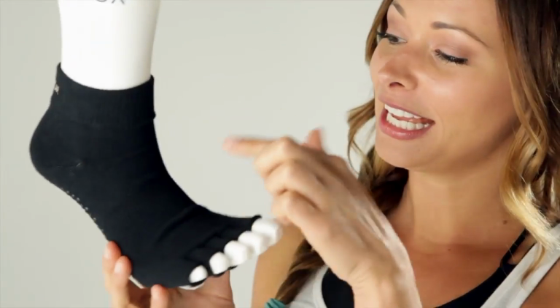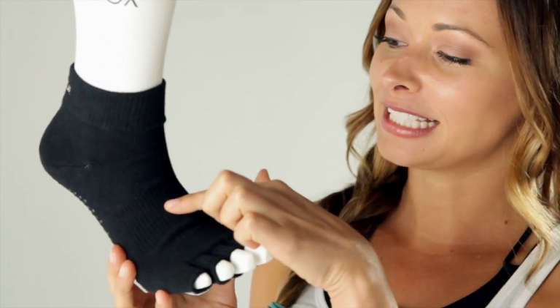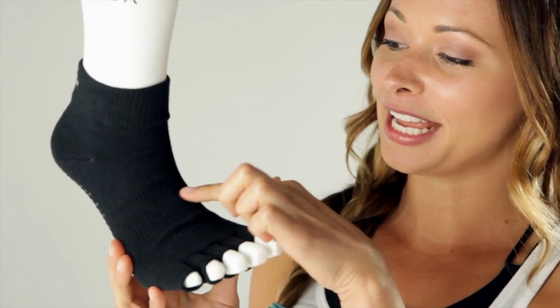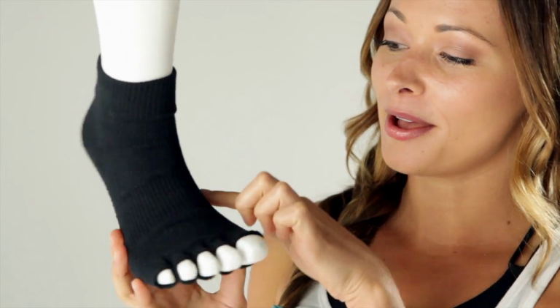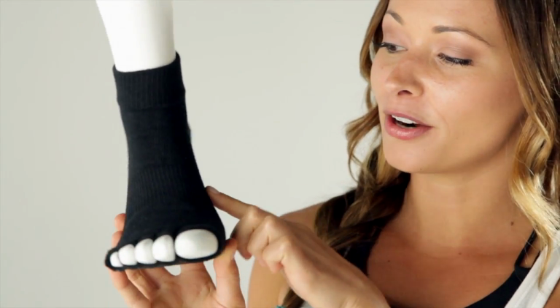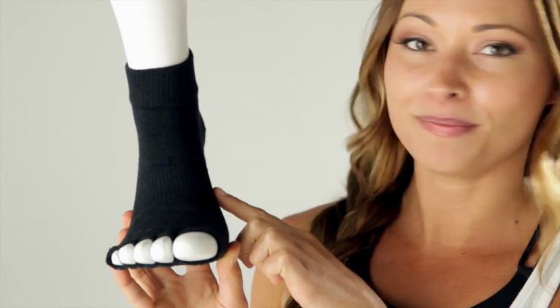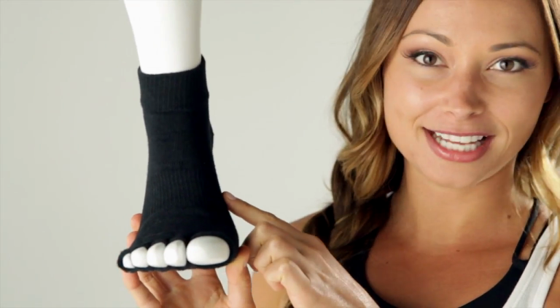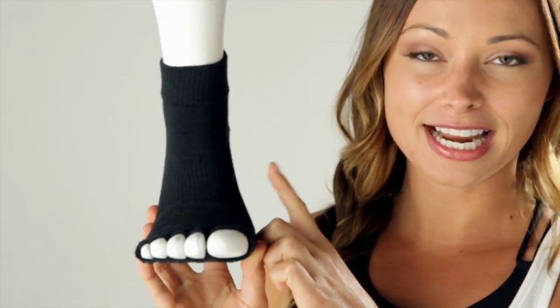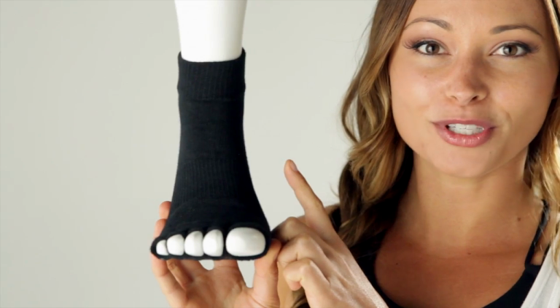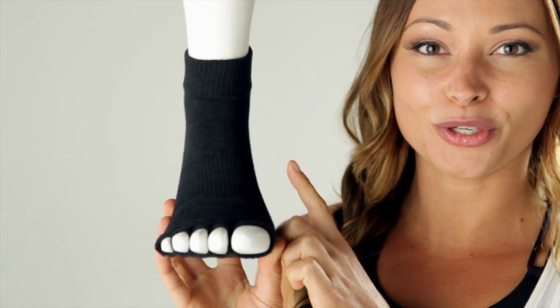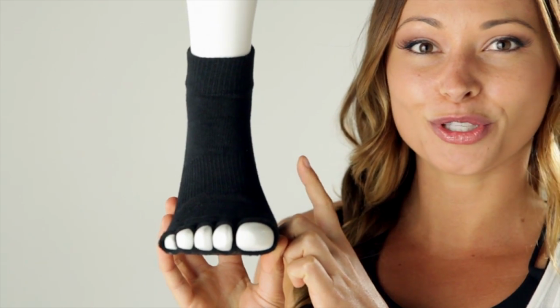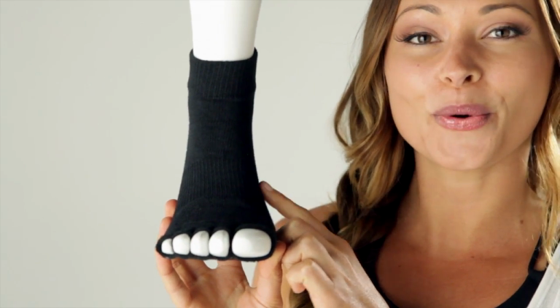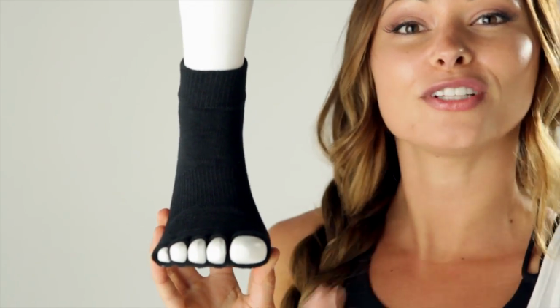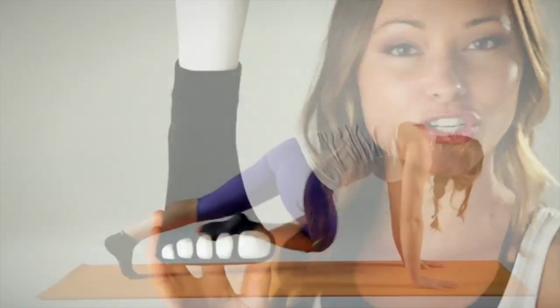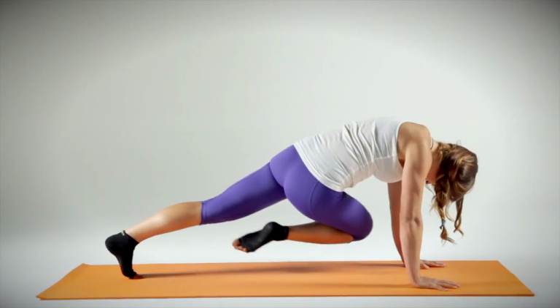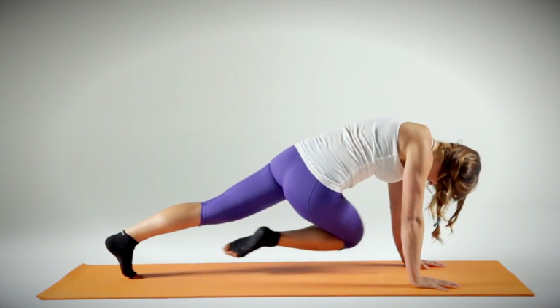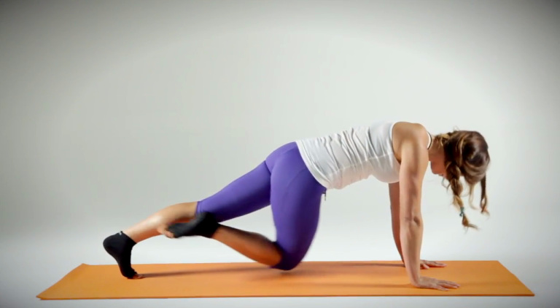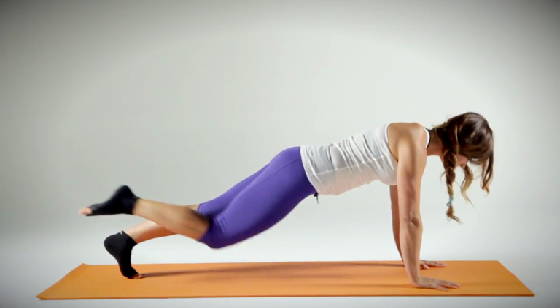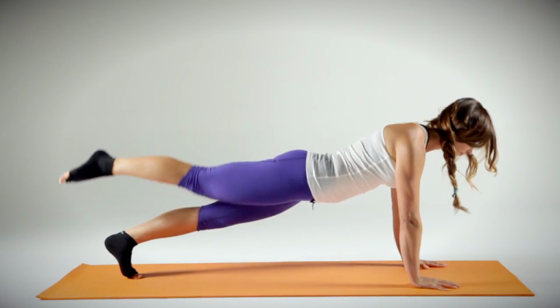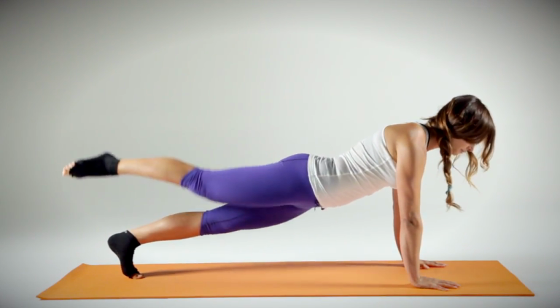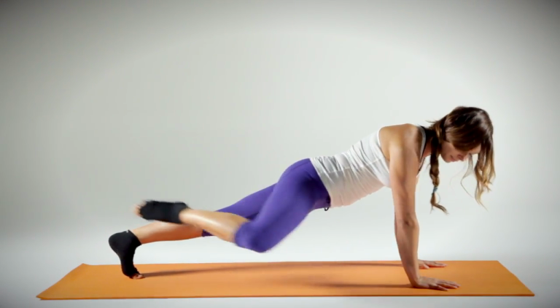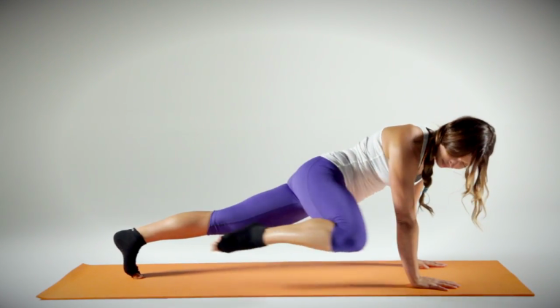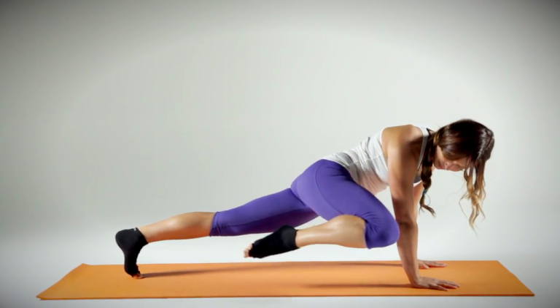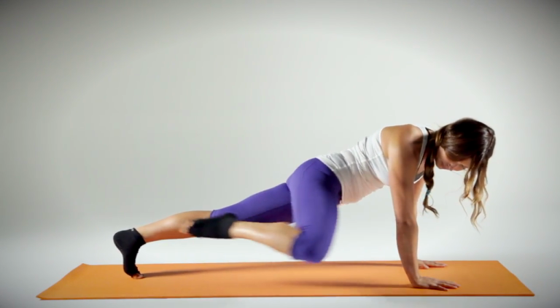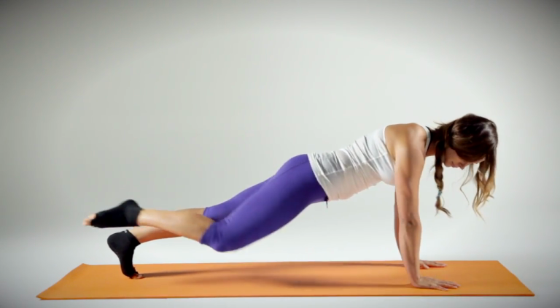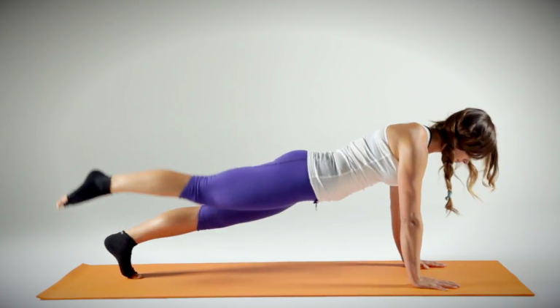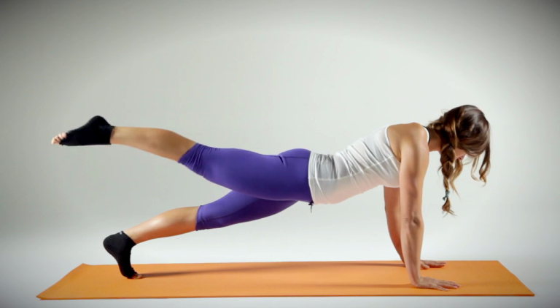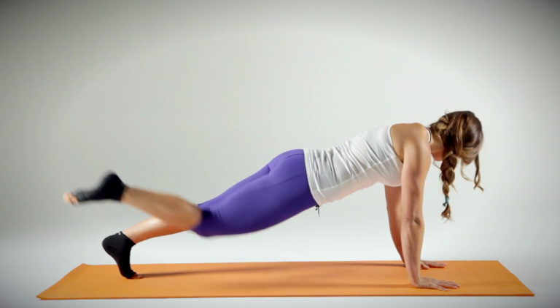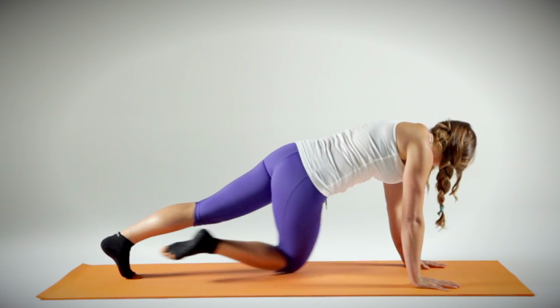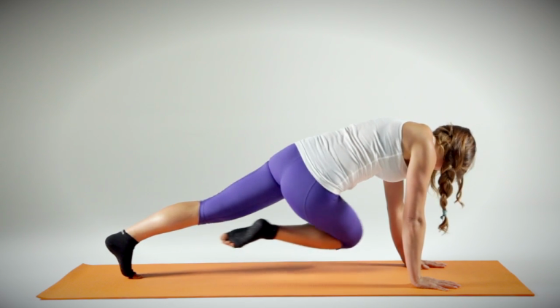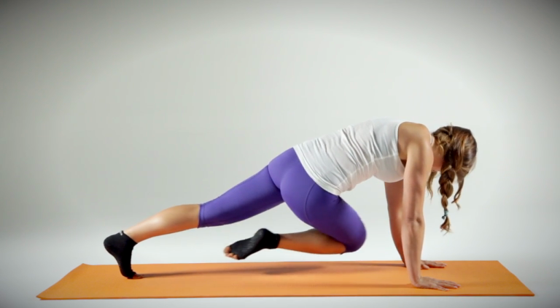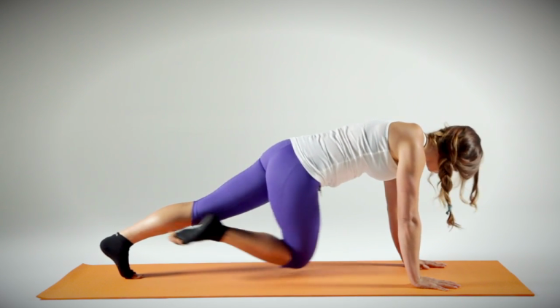It has an arch band that helps to support the longitudinal arch in my foot and also reminds me to lift up through my arch and activate through my deep stabilizing muscles.